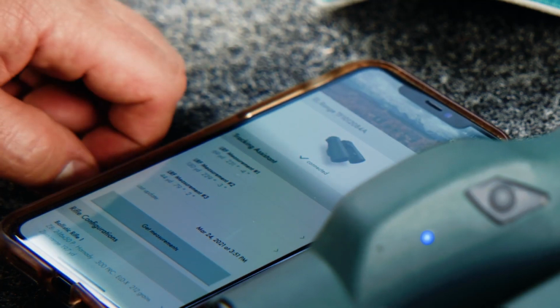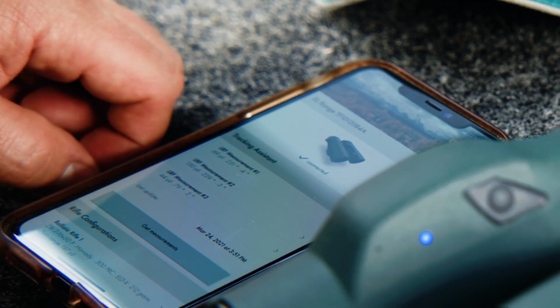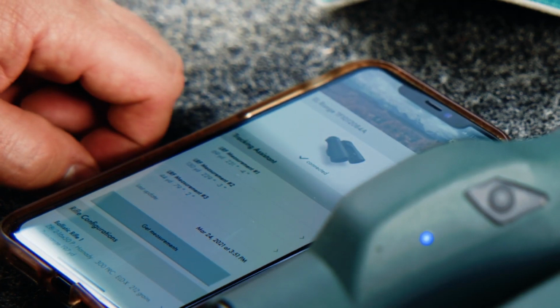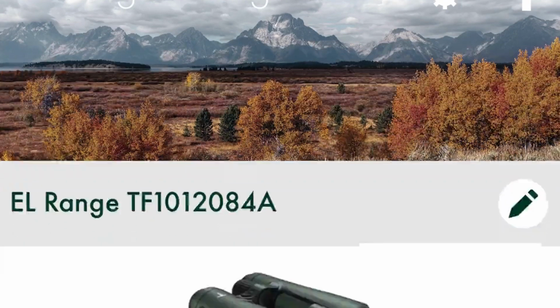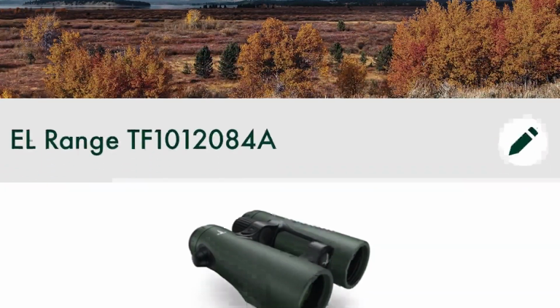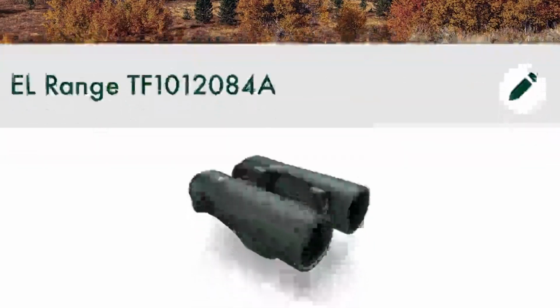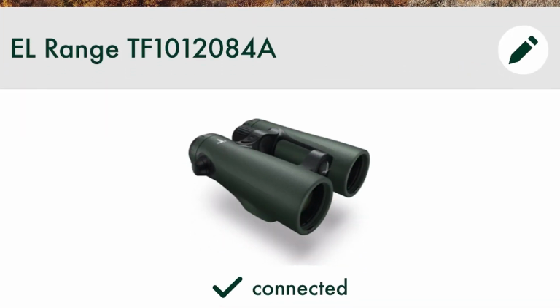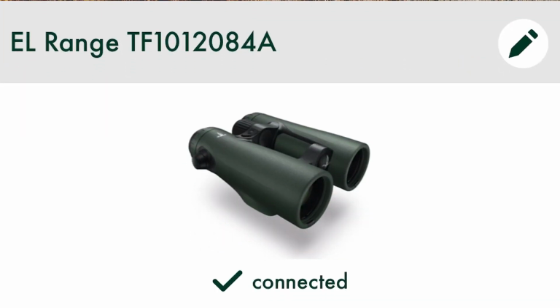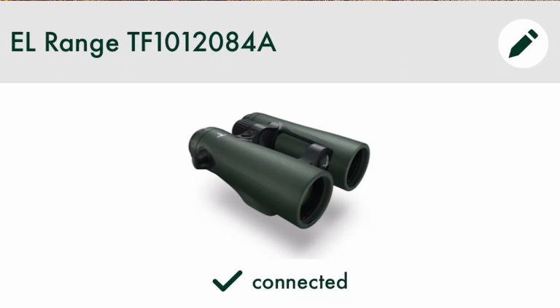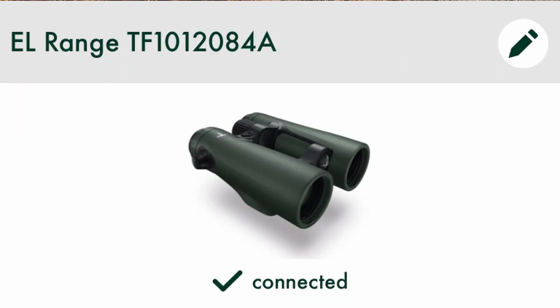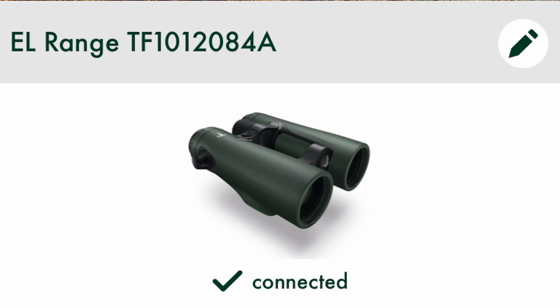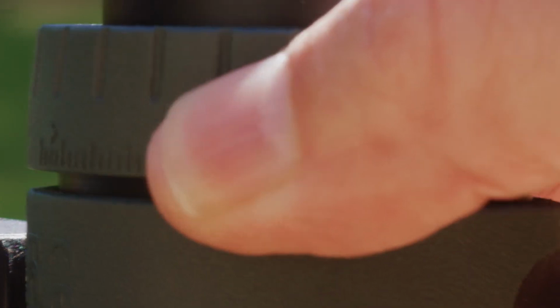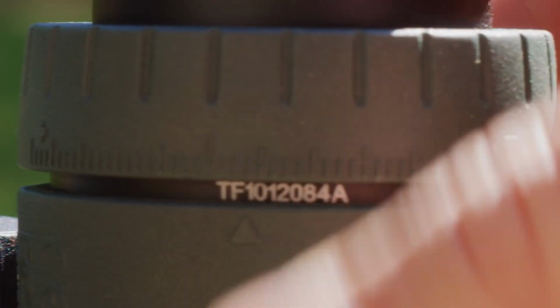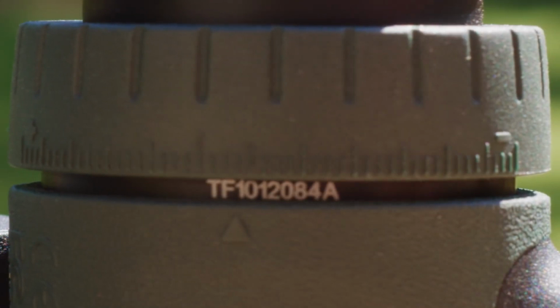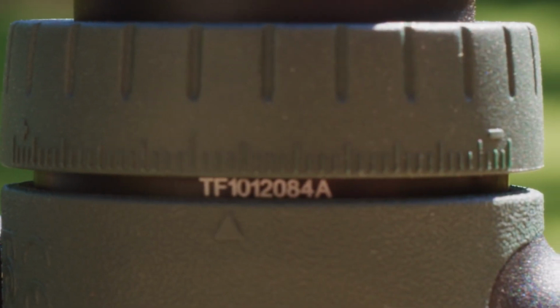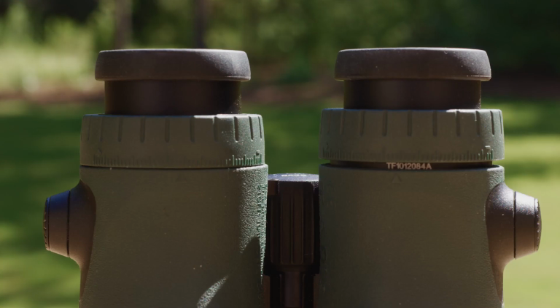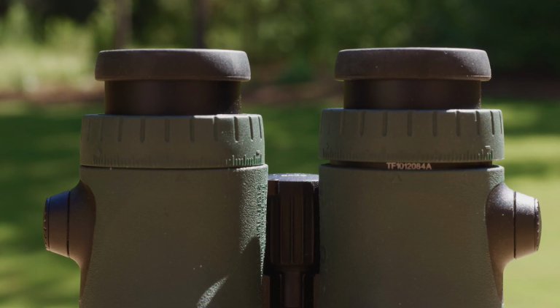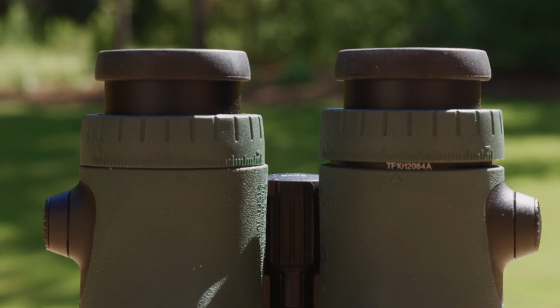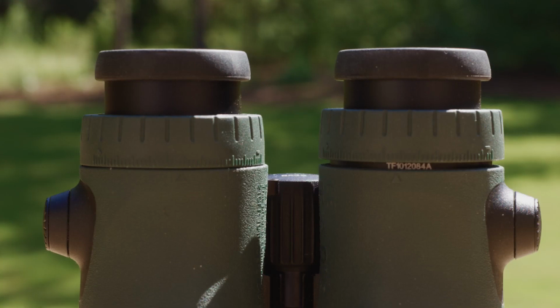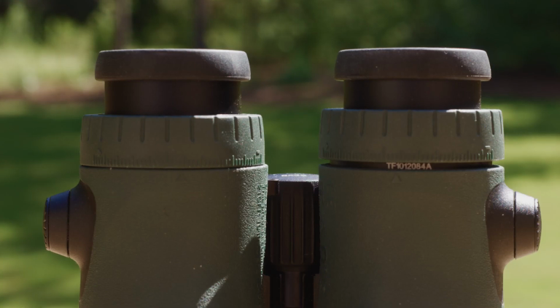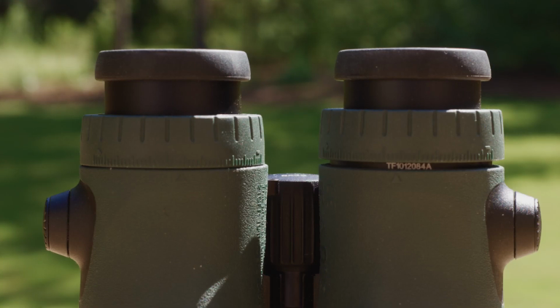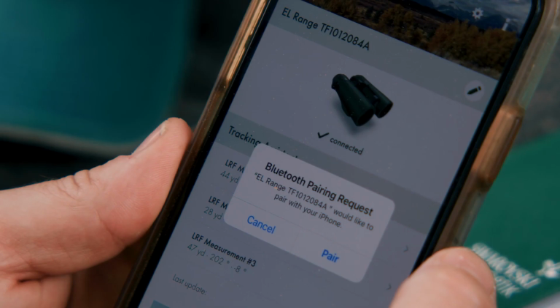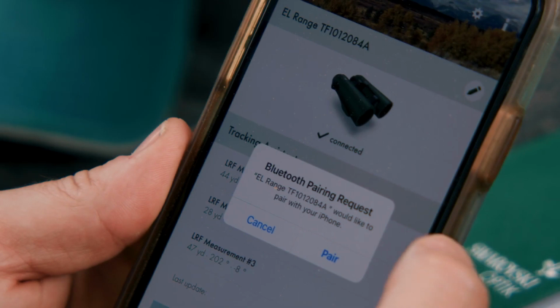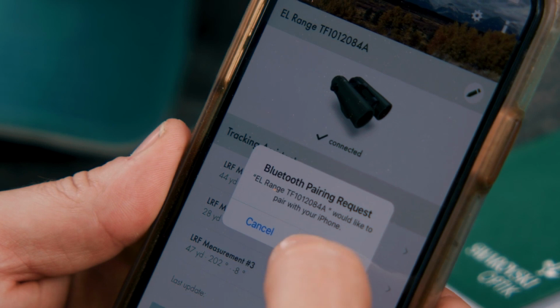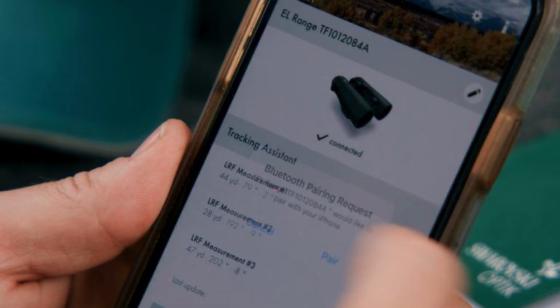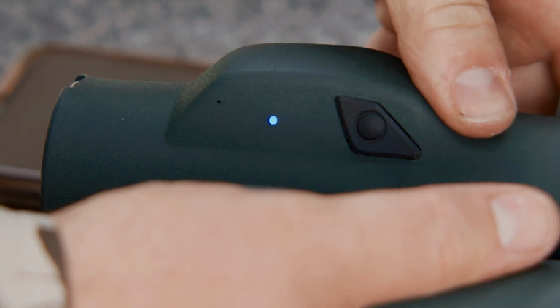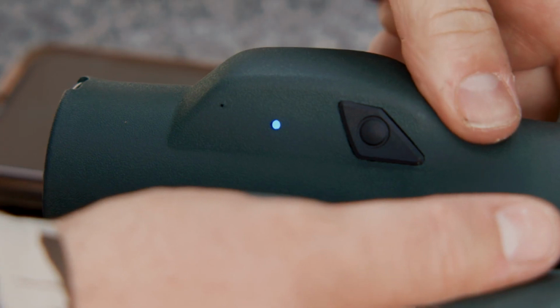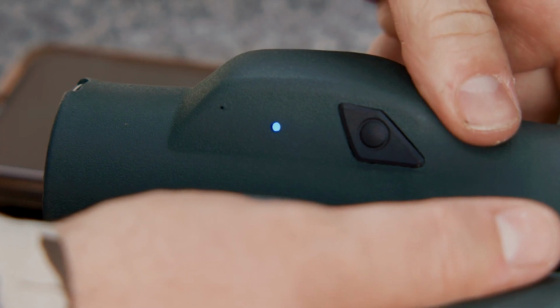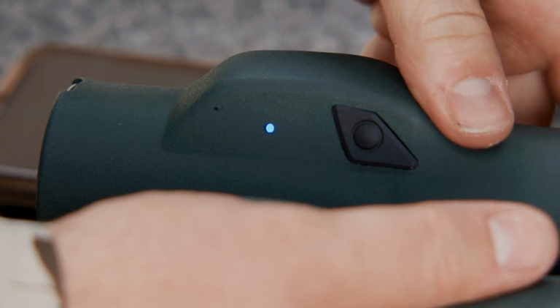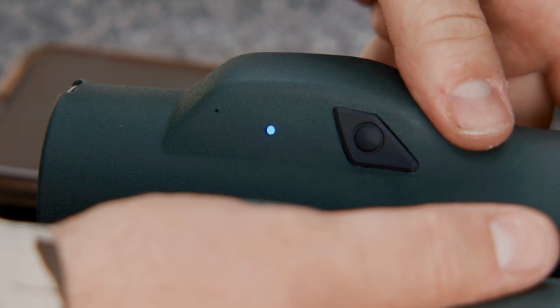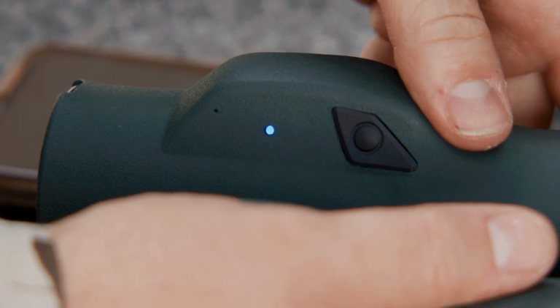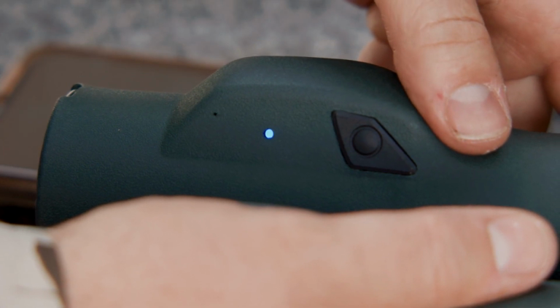To do this, select the serial number of your EL Range in the app. You'll find the serial number under your right side diopter. Once you are connected, the blue status LED light stays lit up.